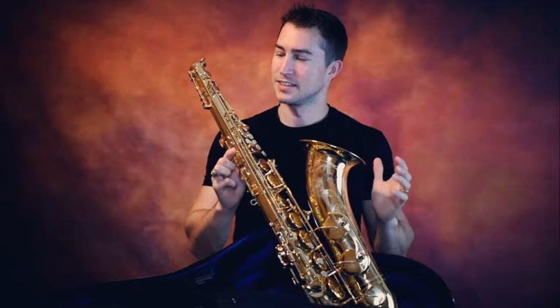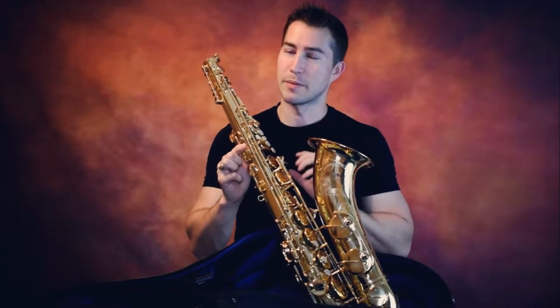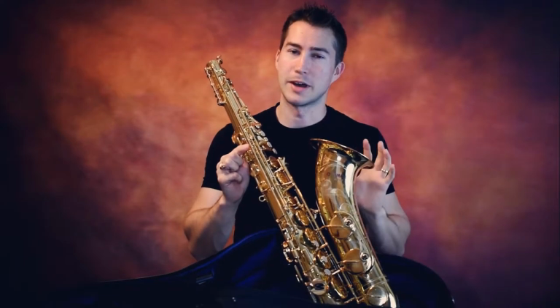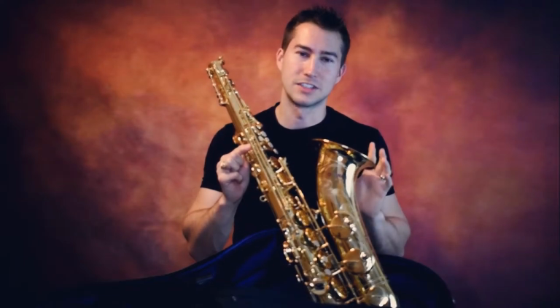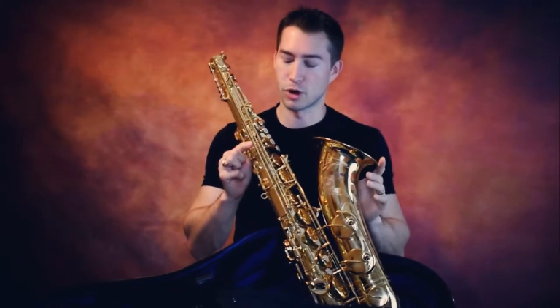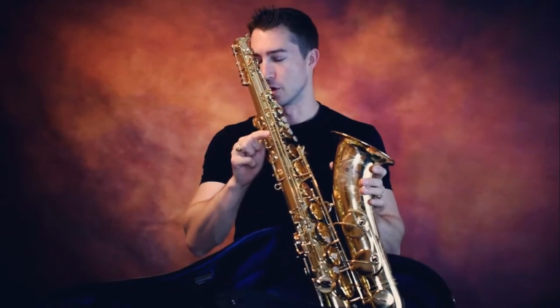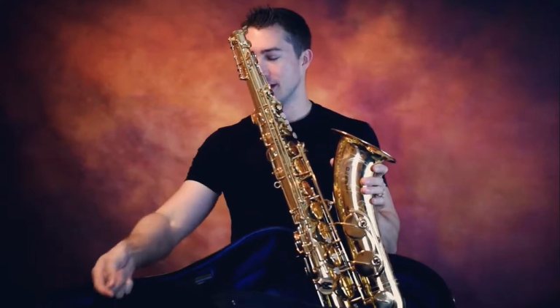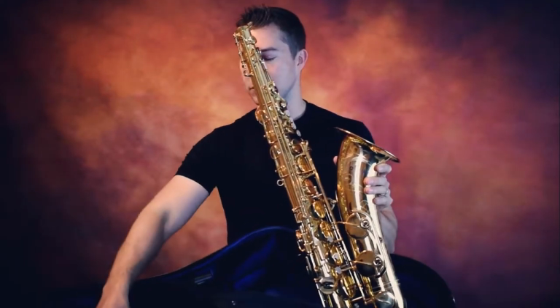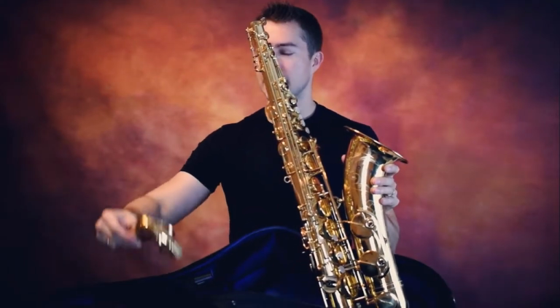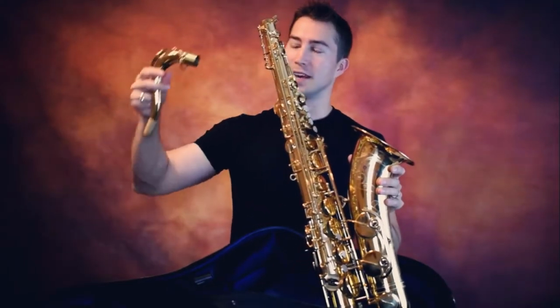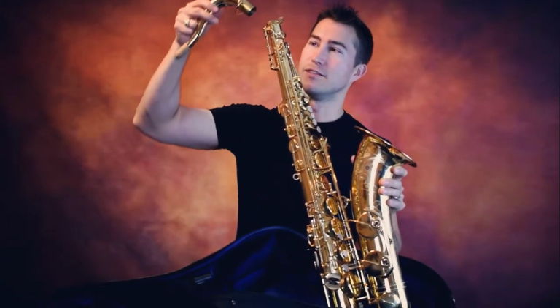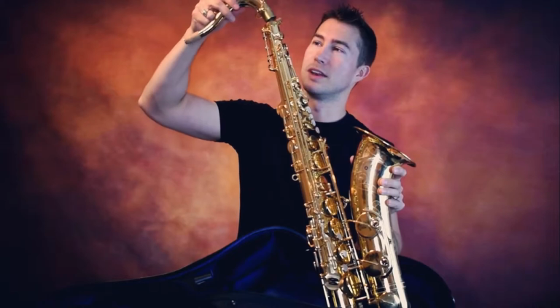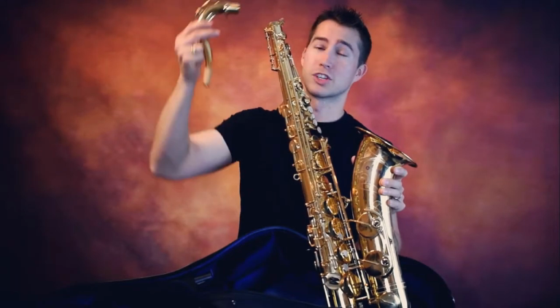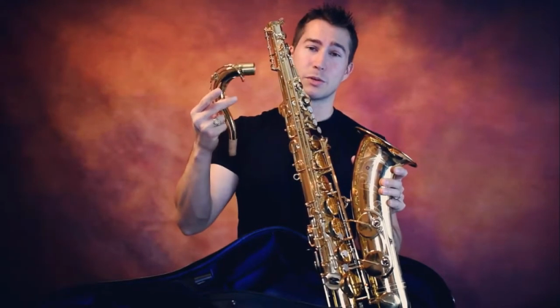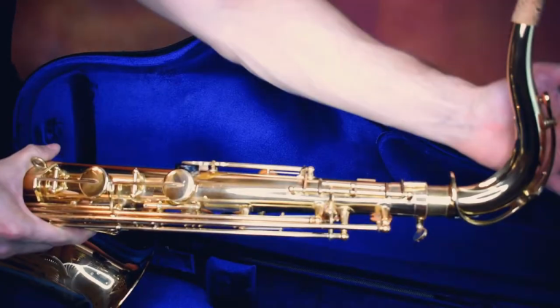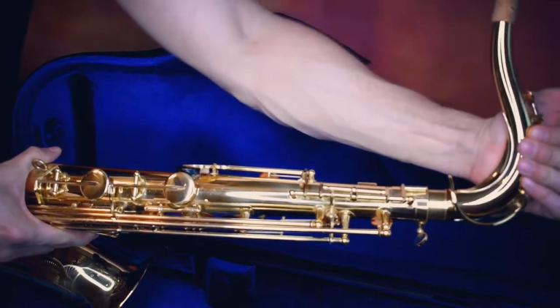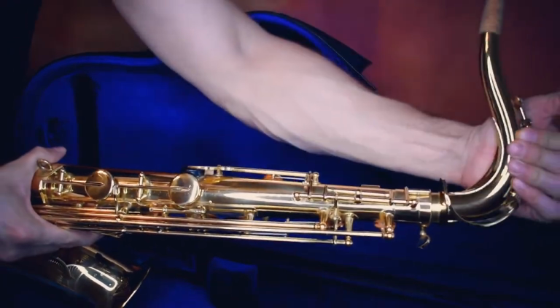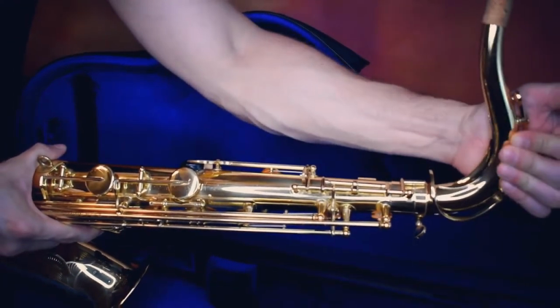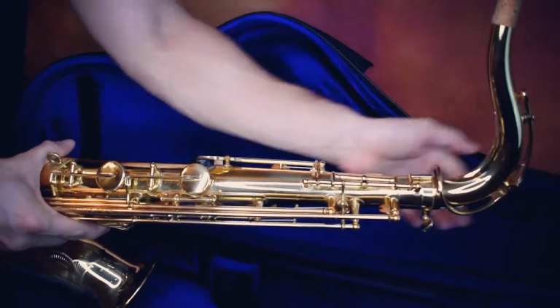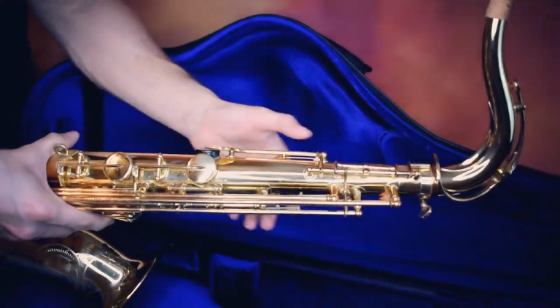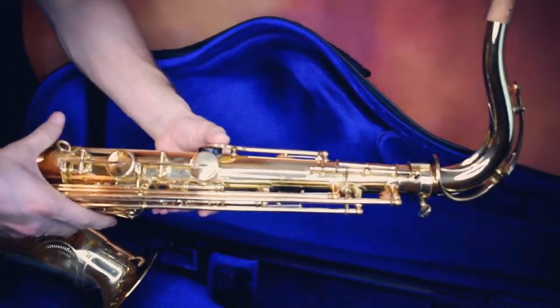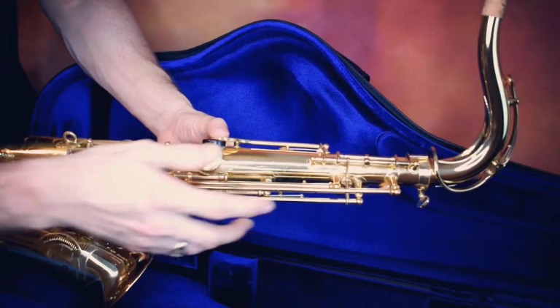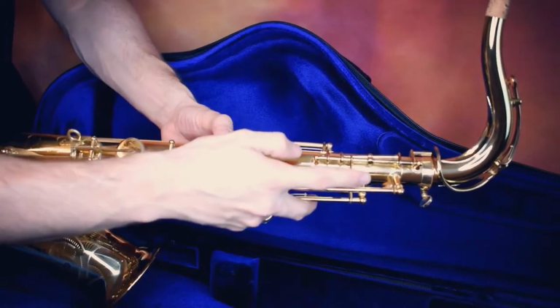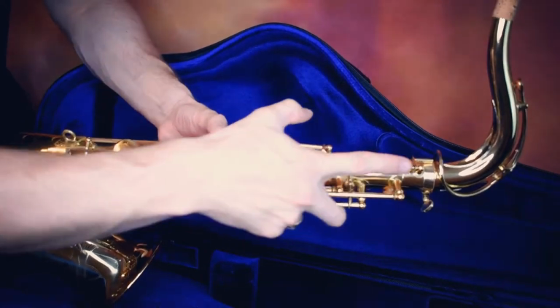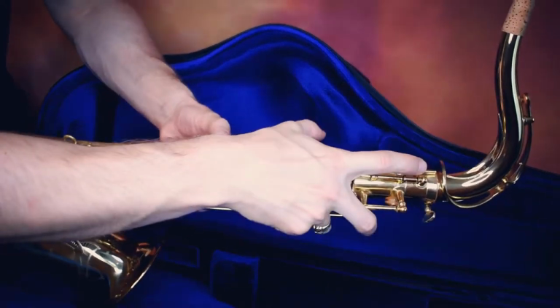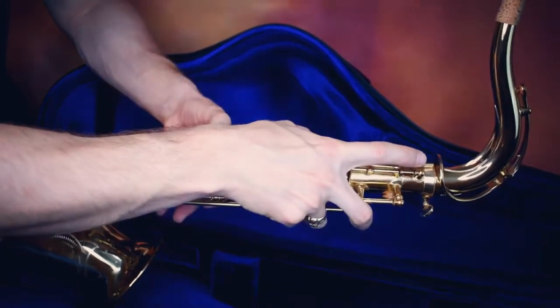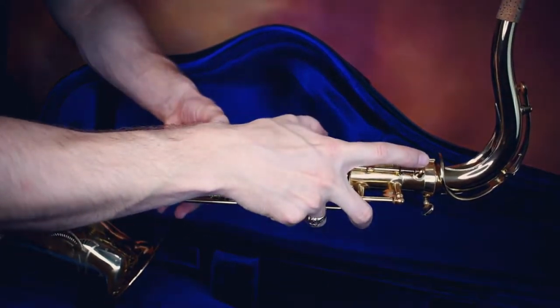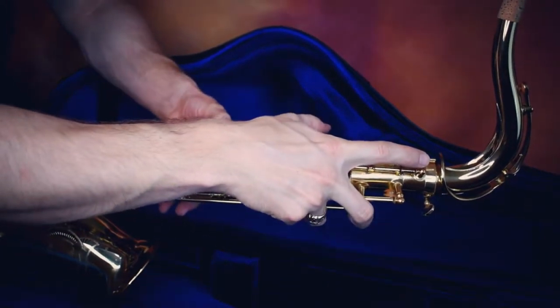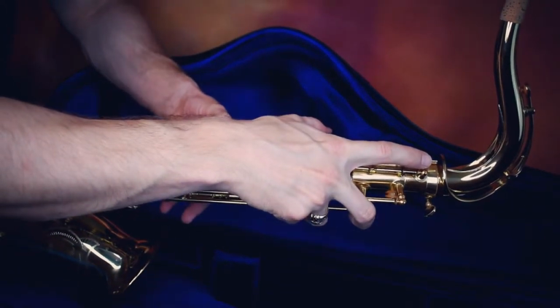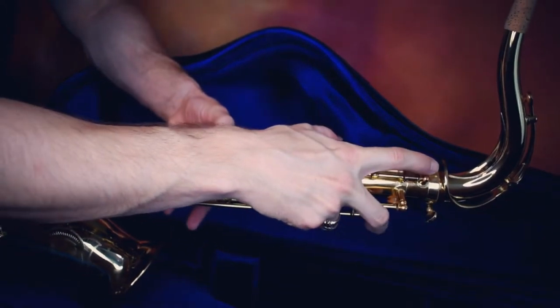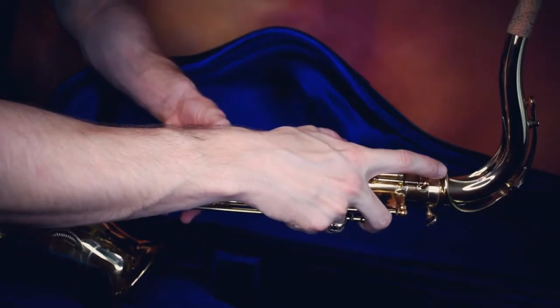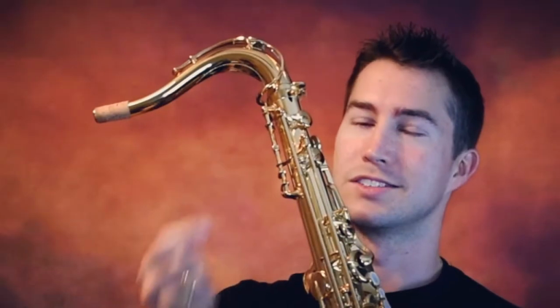Today I've got my Yamaha 62 purple logo, and I'm trying out a V1 neck, which comes standard with the 82Zs. However, the old octave mechanism doesn't match the new receivers — they don't talk,